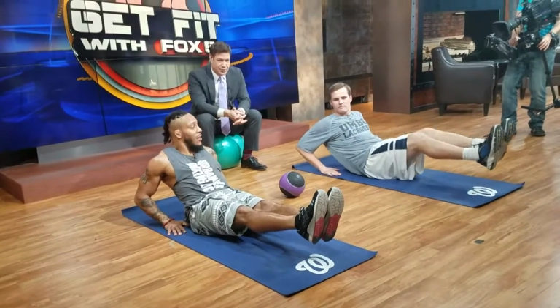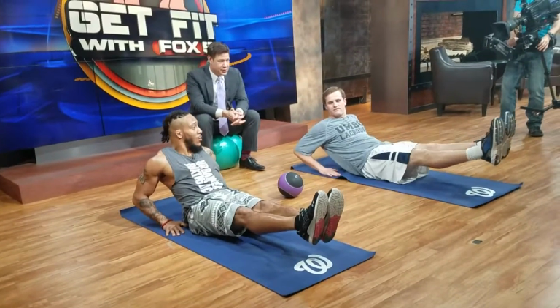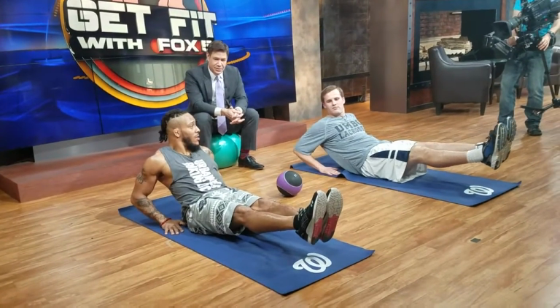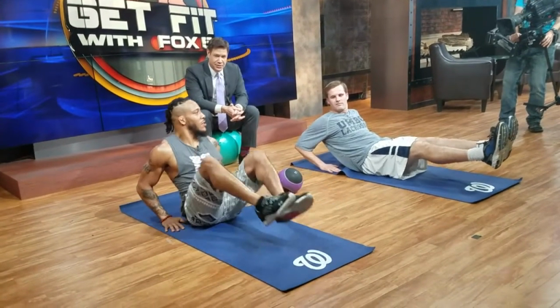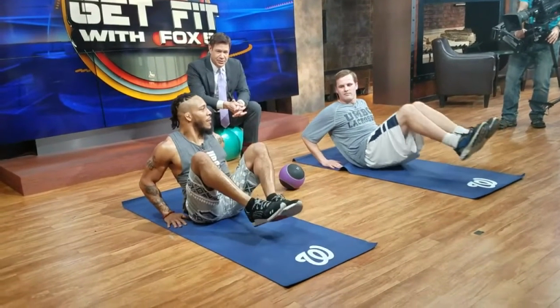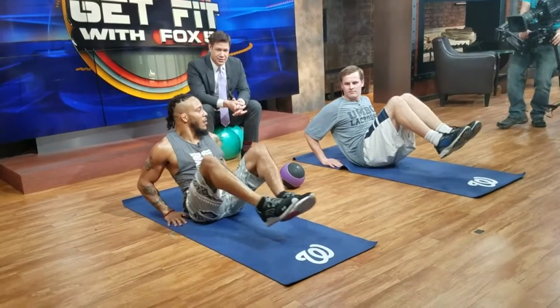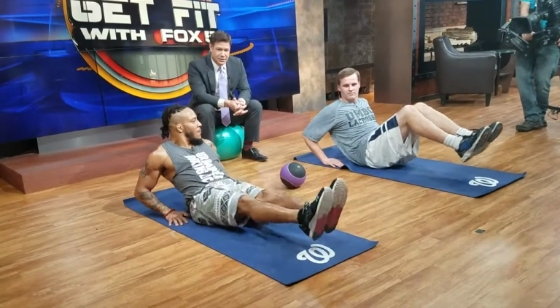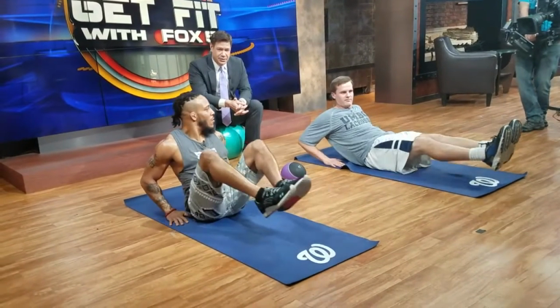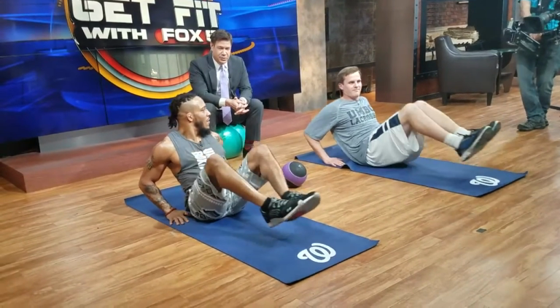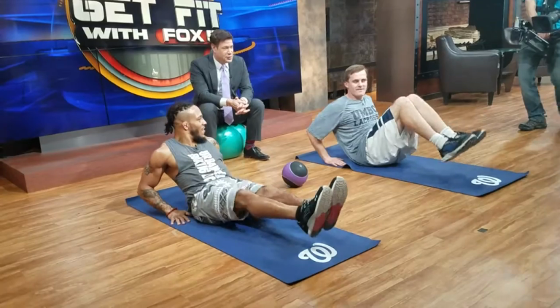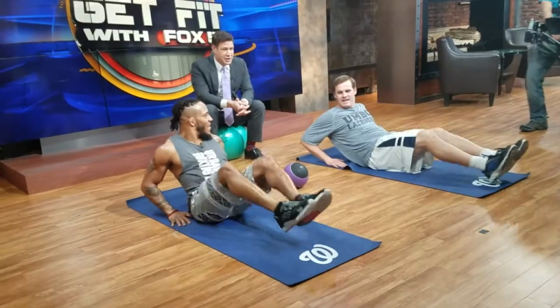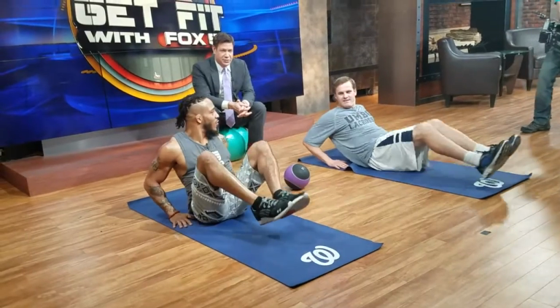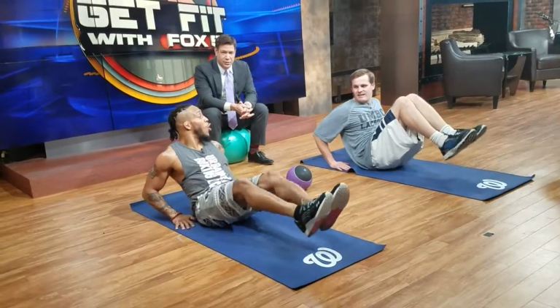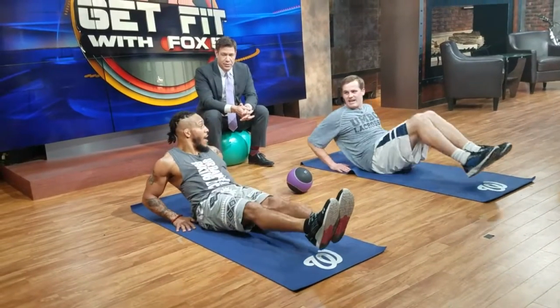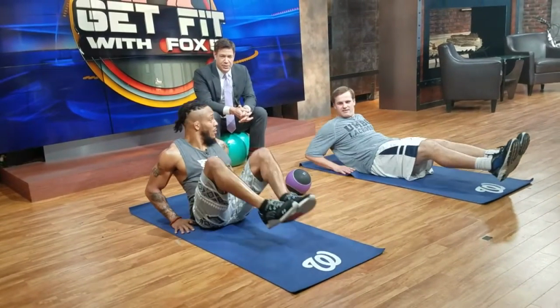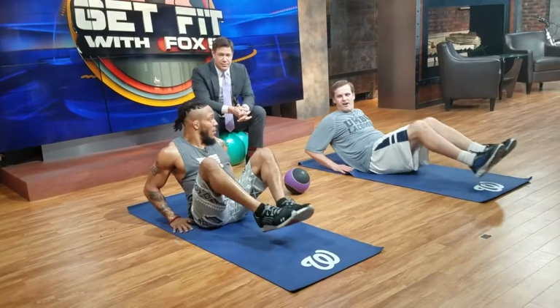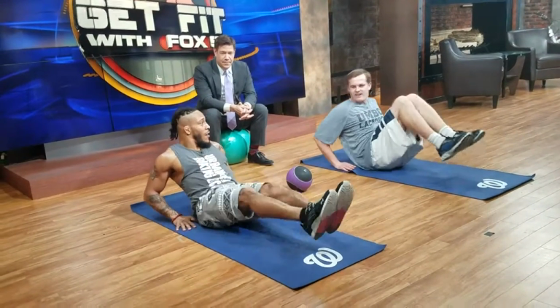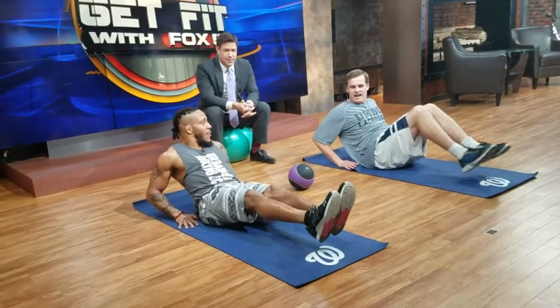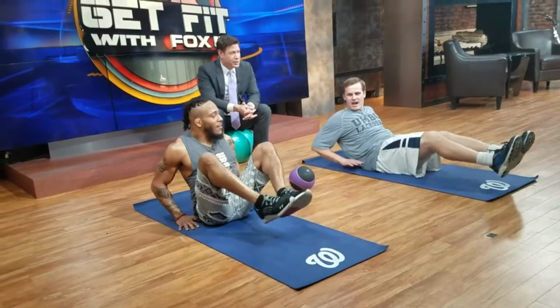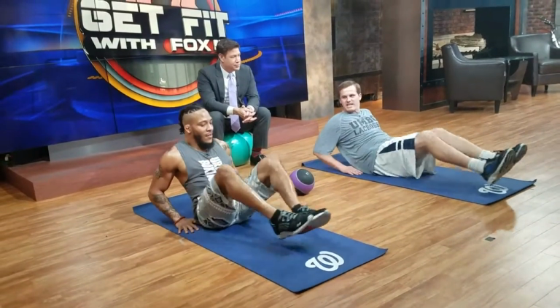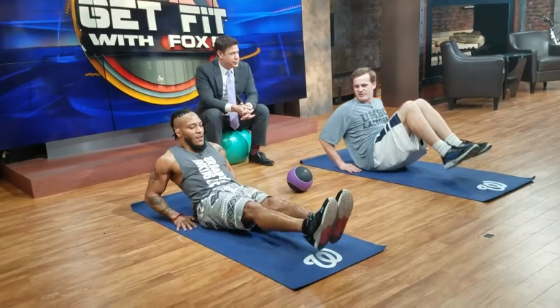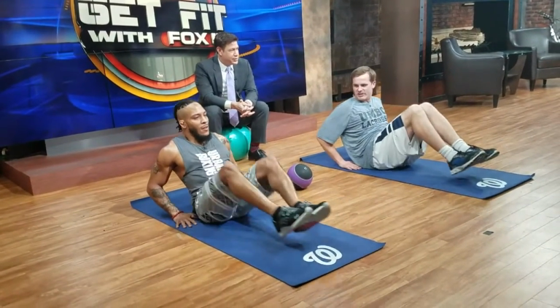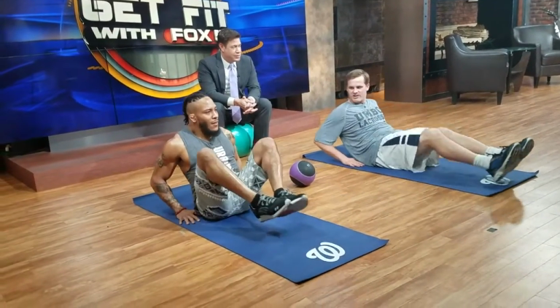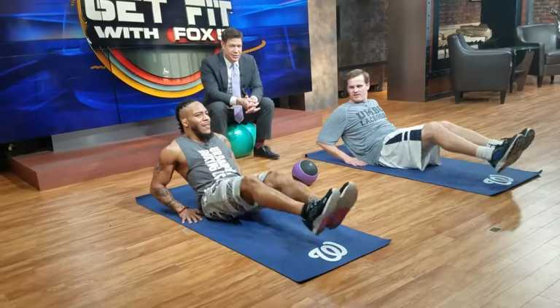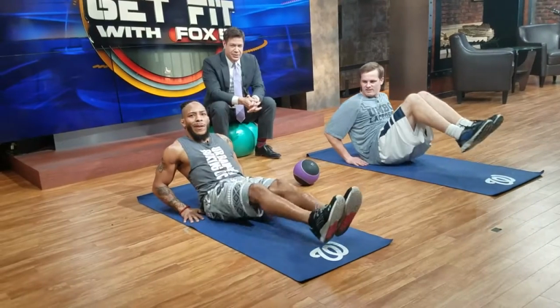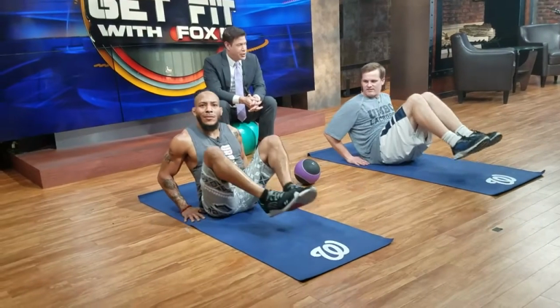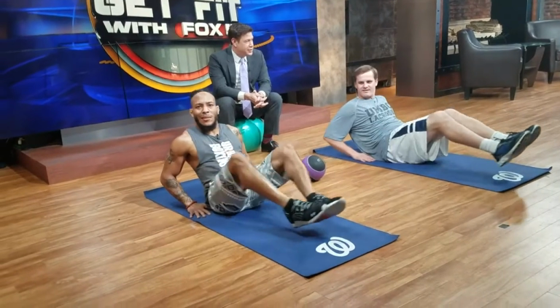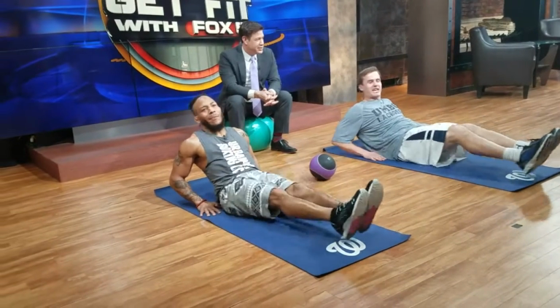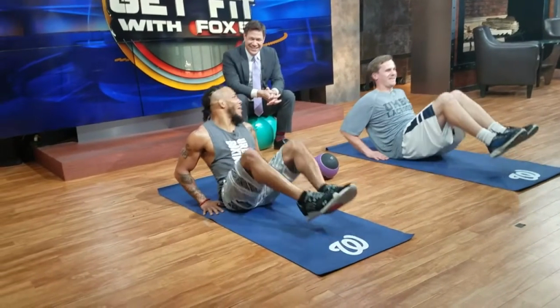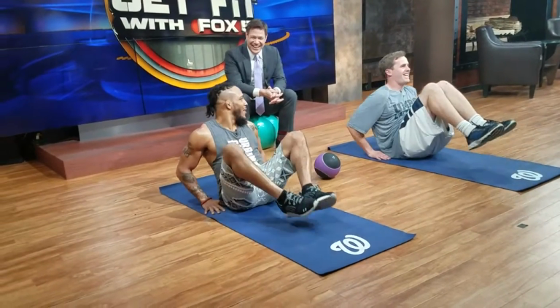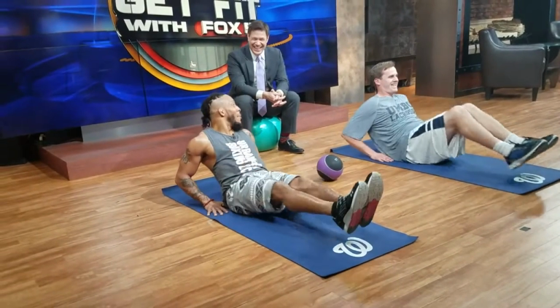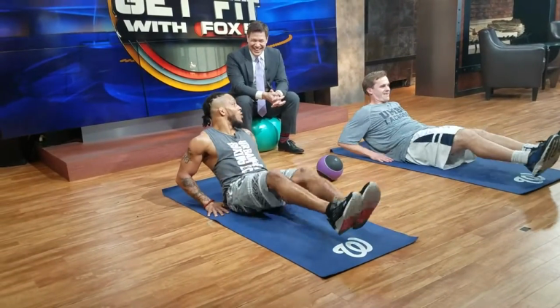Extend, just like a 6 inch, bring it back. Well this is super easy. It's for your lower abs. And how many of these do you usually do? It depends. I'm in the hundreds.